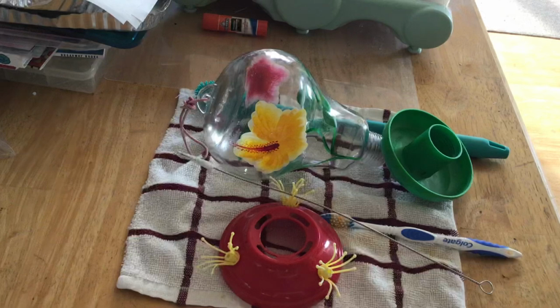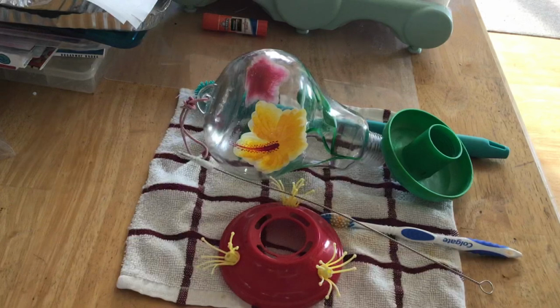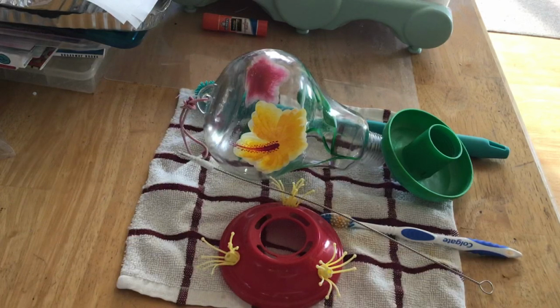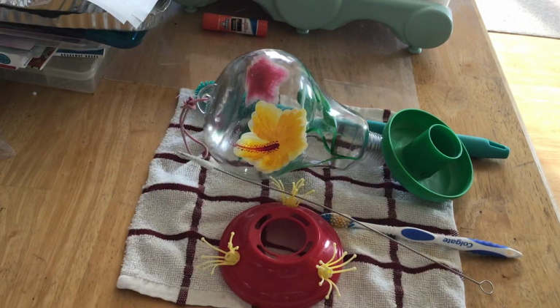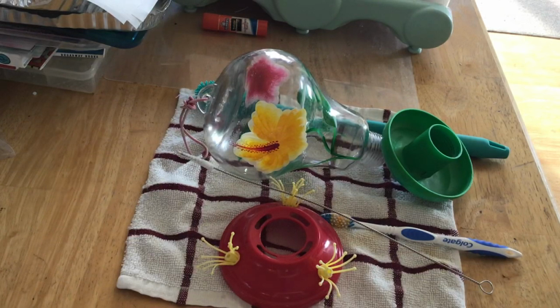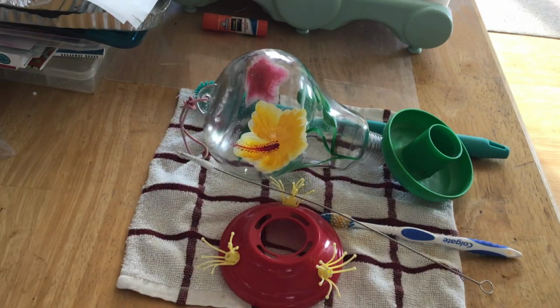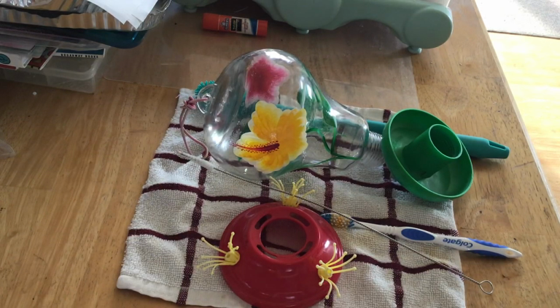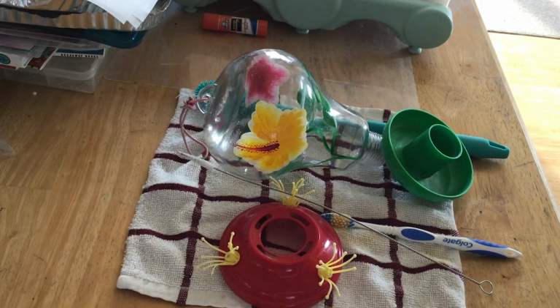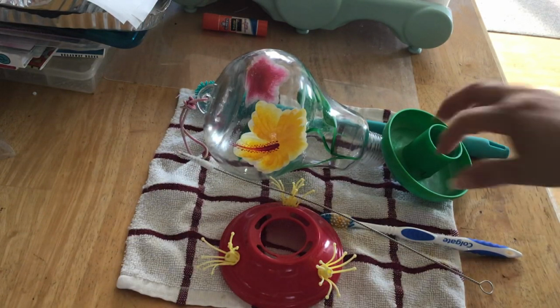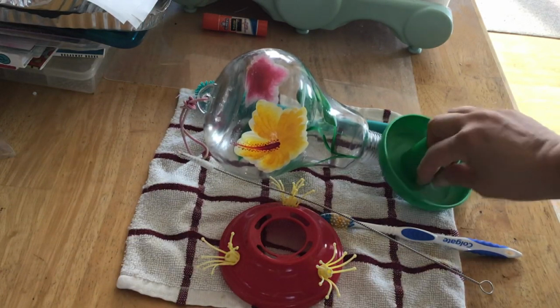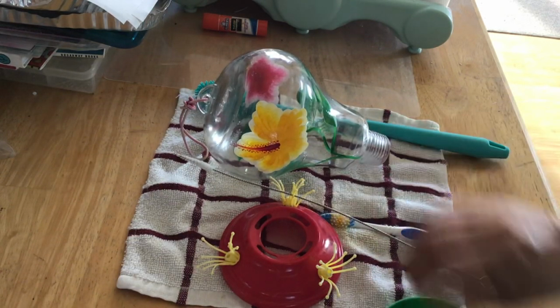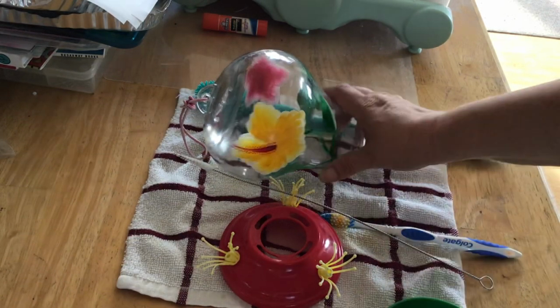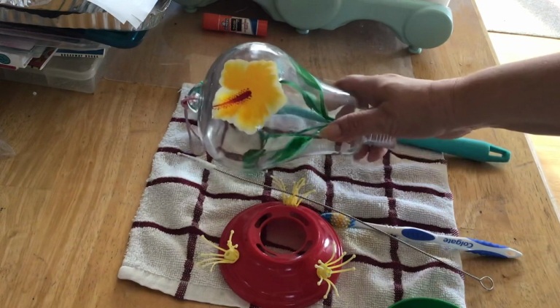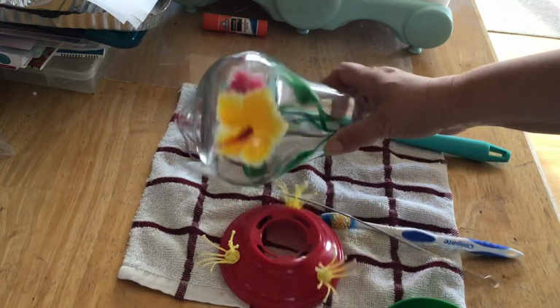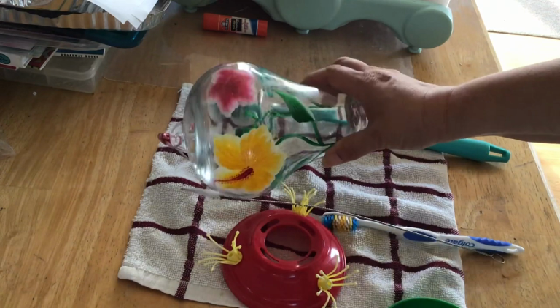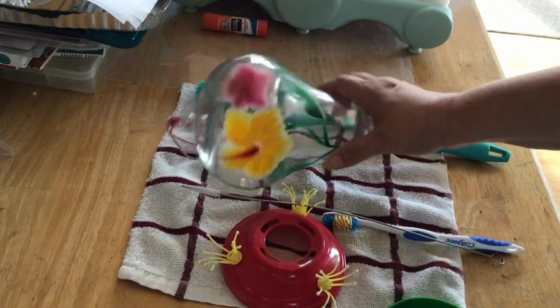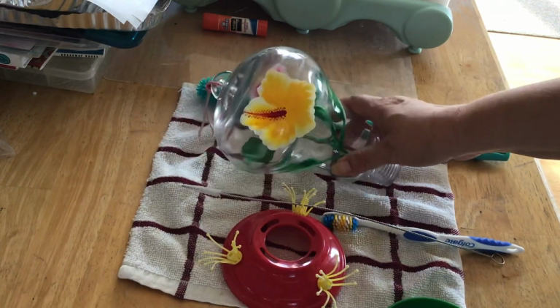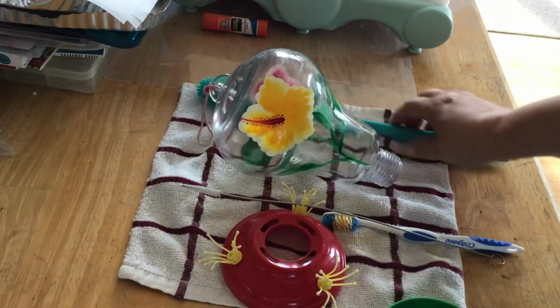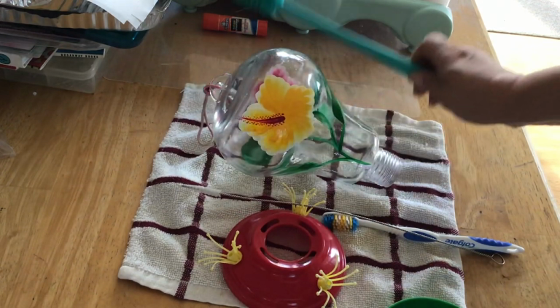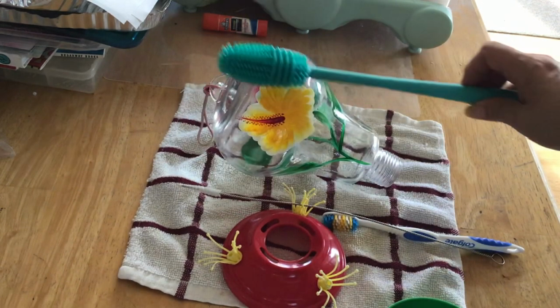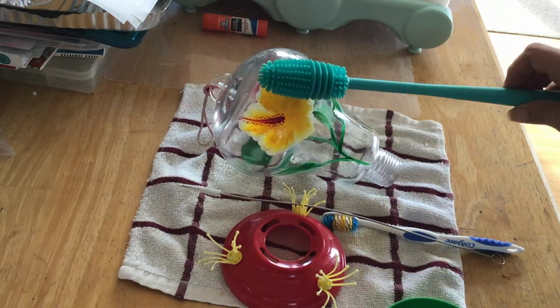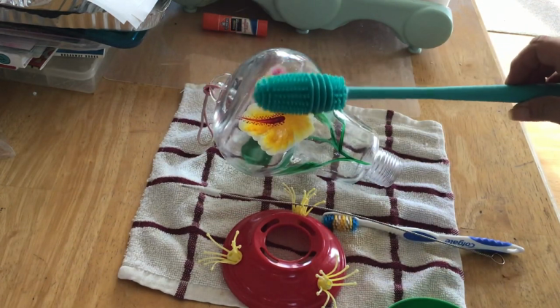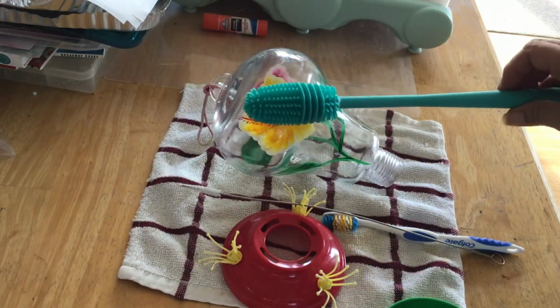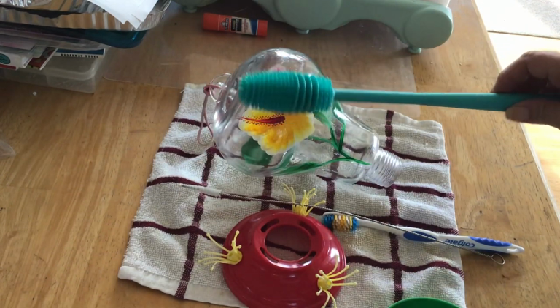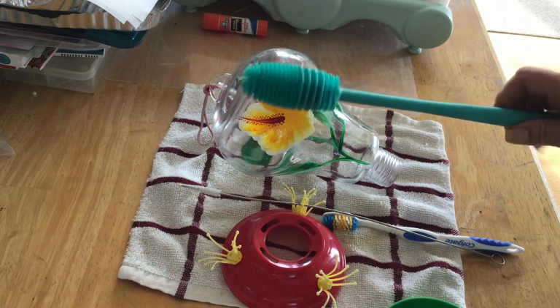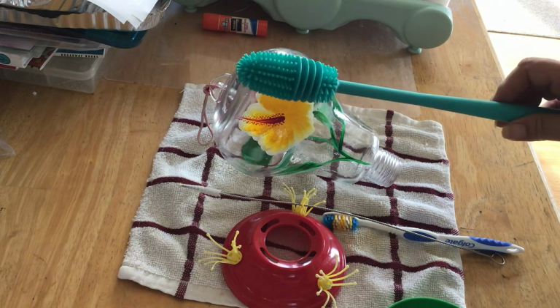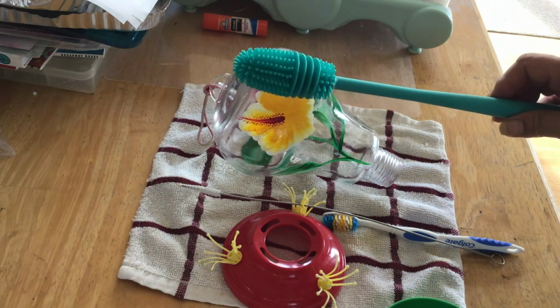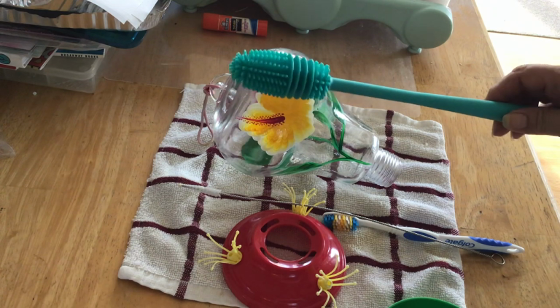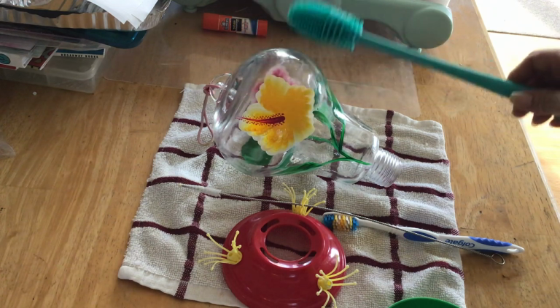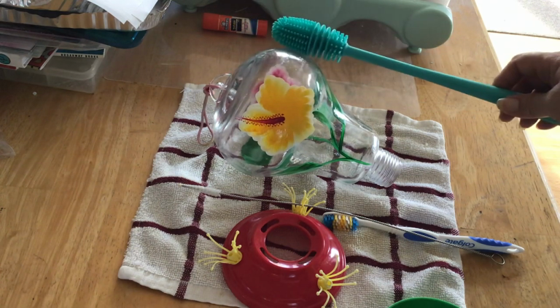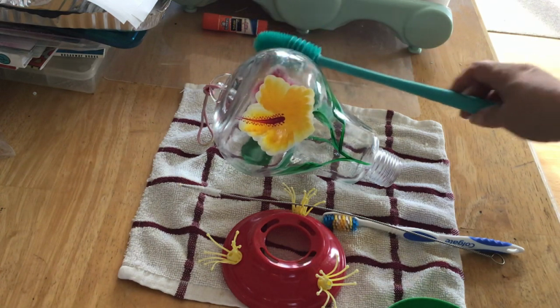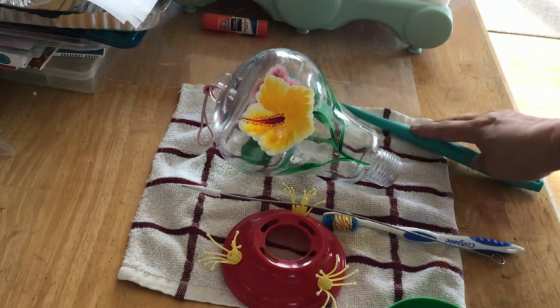Hi everybody, this is how I clean up my hummingbird feeder. Starting with the base portion of the hummingbird feeder, I just use a water bottle — a reusable water bottle cleaner. Works great, can fit the whole thing.